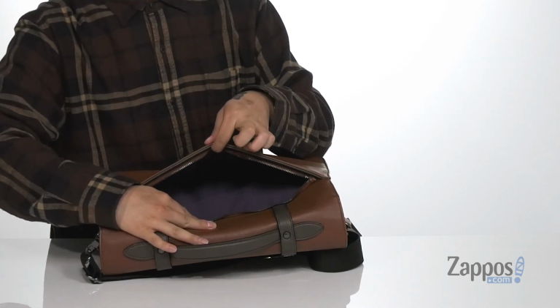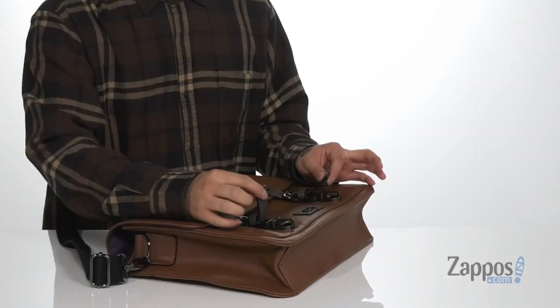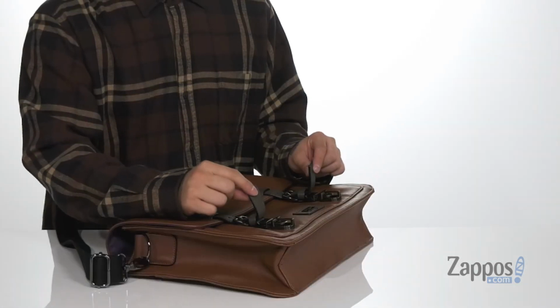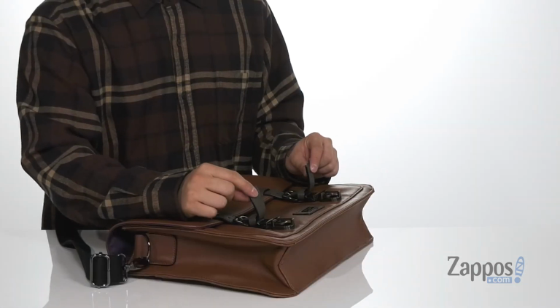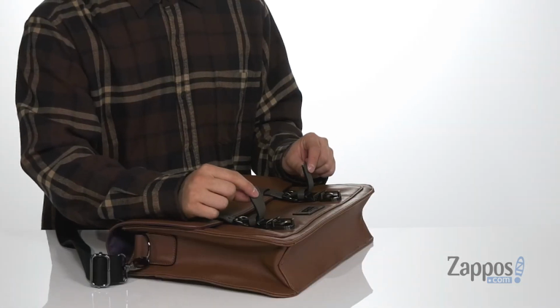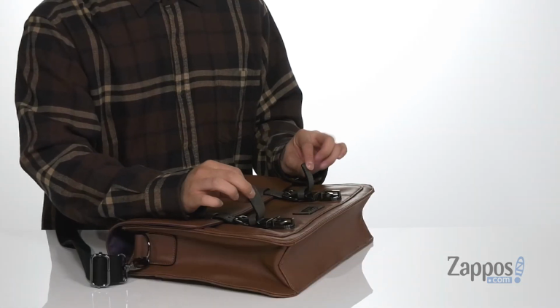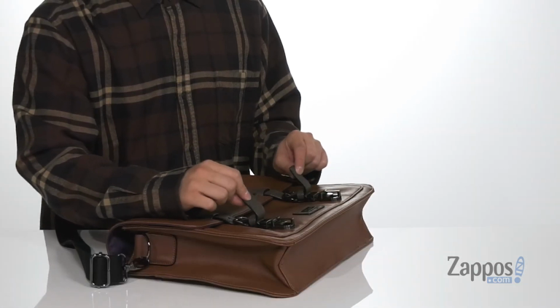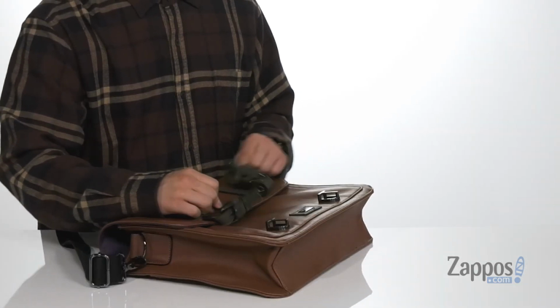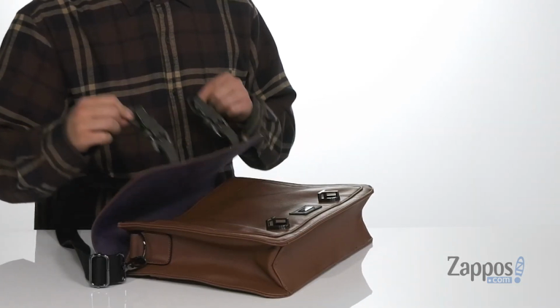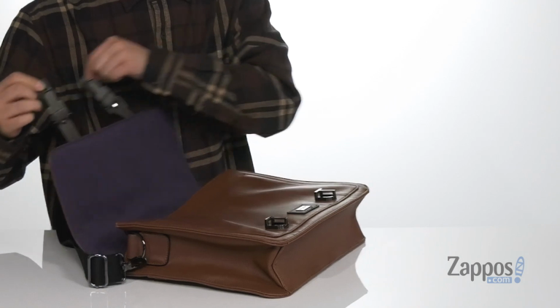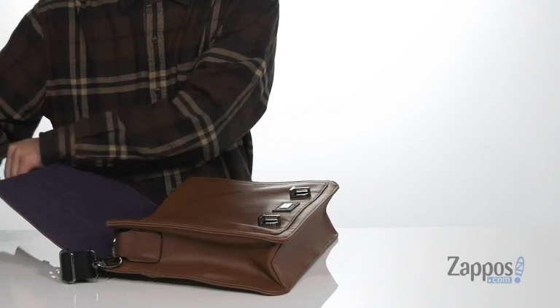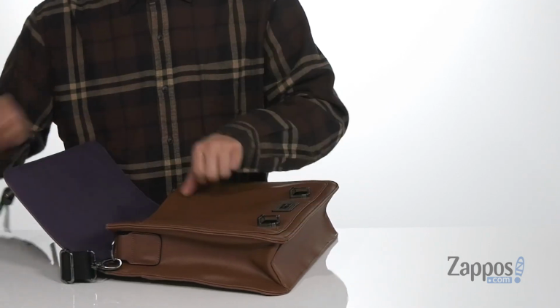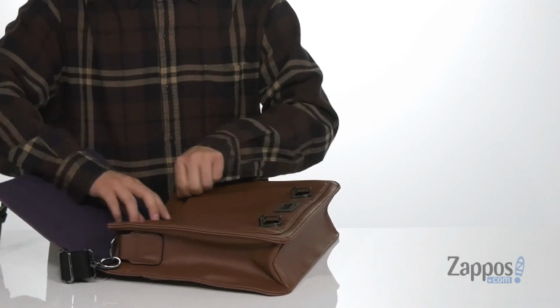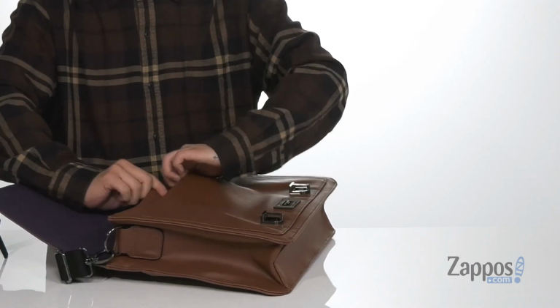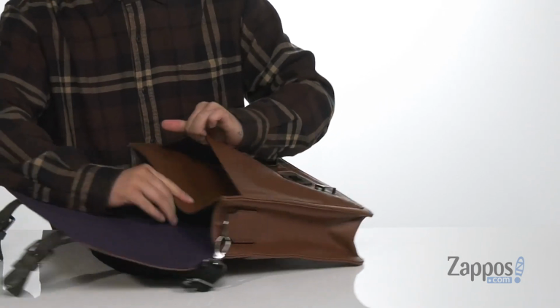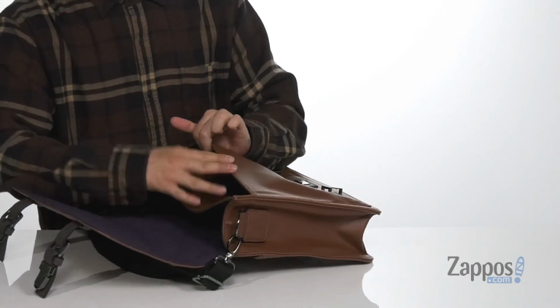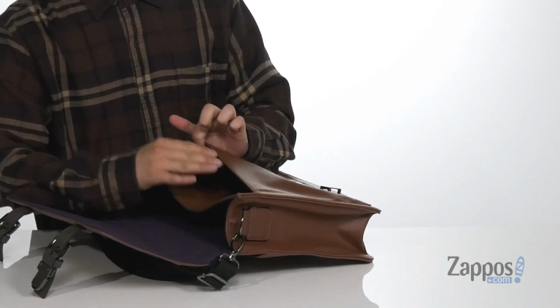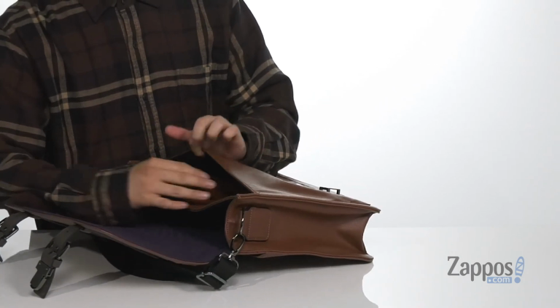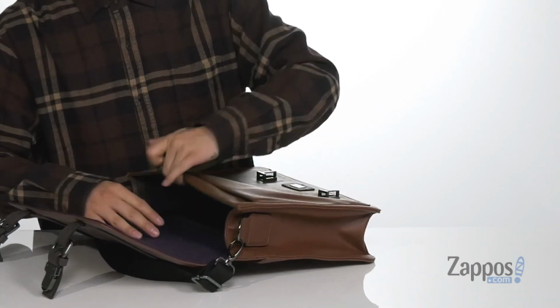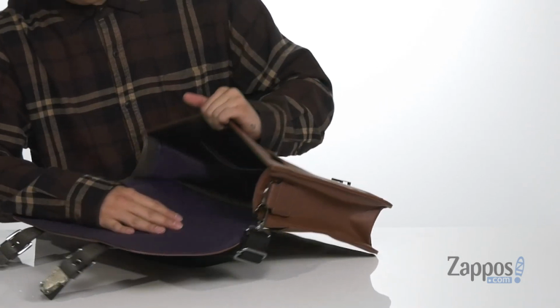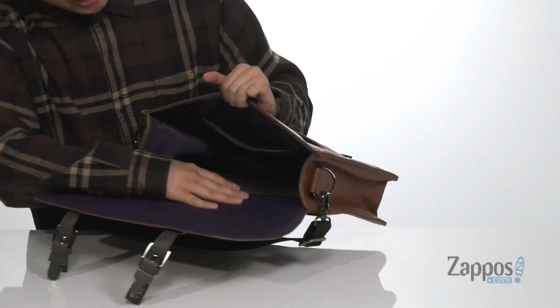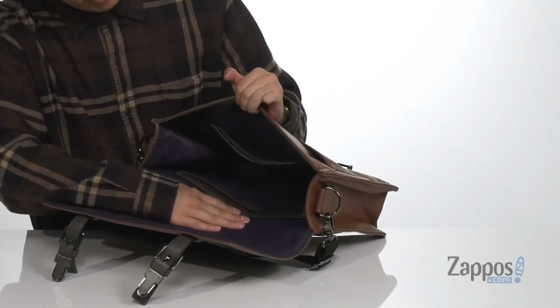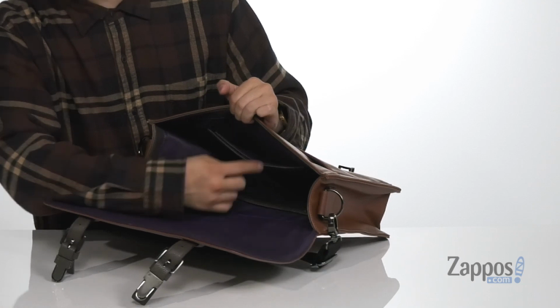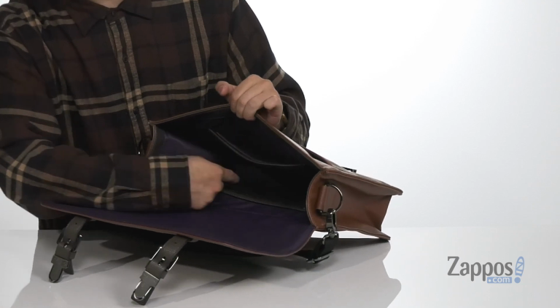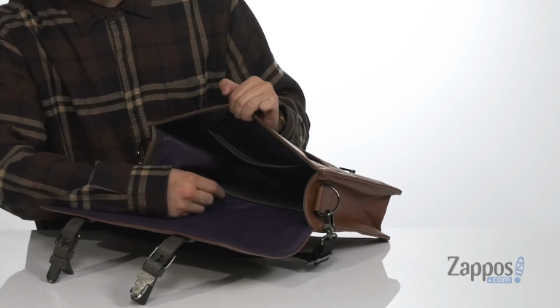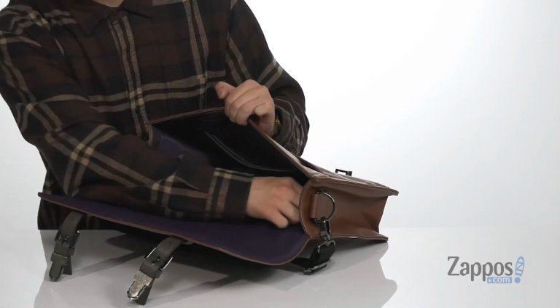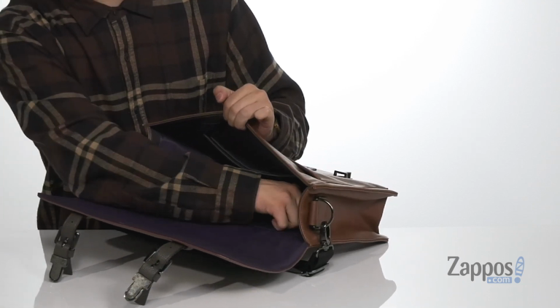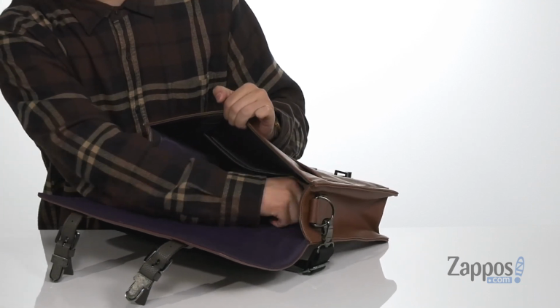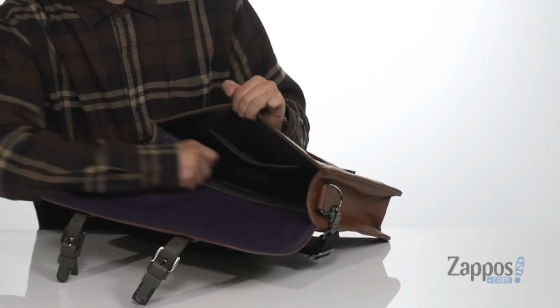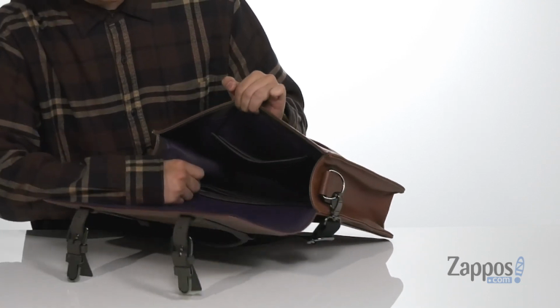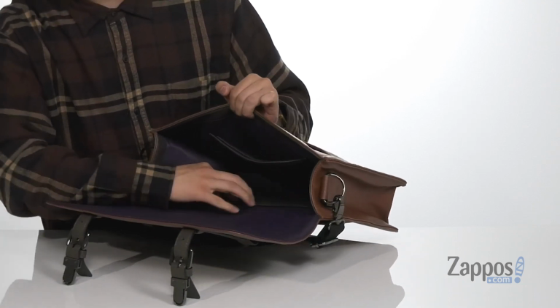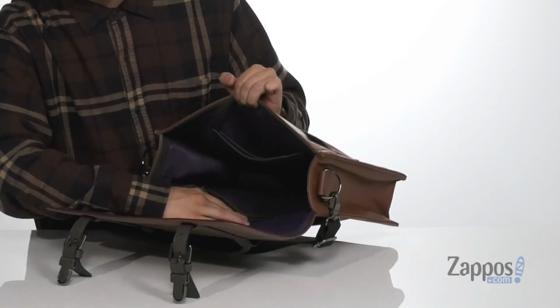The main compartment is easily accessible with two buckle closures that open up. You've got a great sleeve here to store easy access items, and the main compartment has tons of room with organizational sleeves and another zipper compartment to stow items securely.